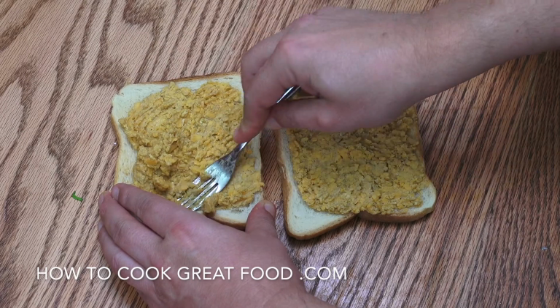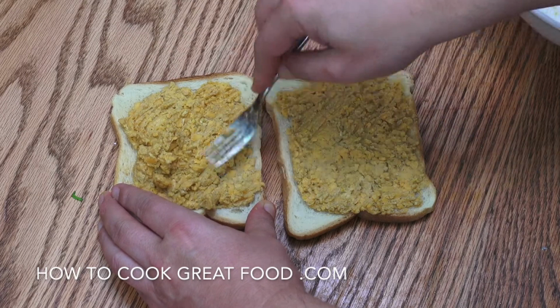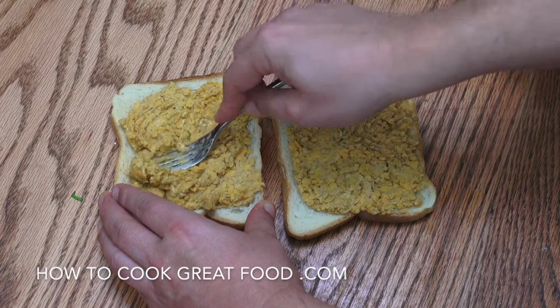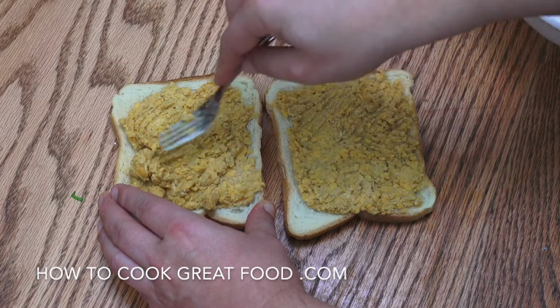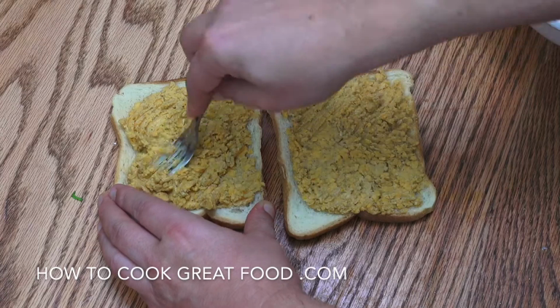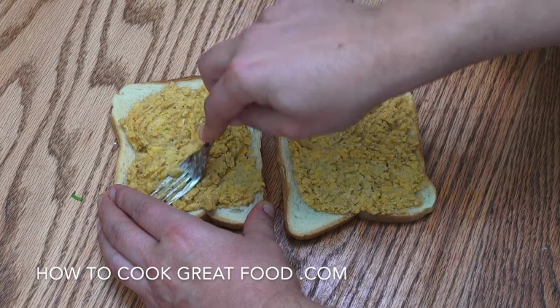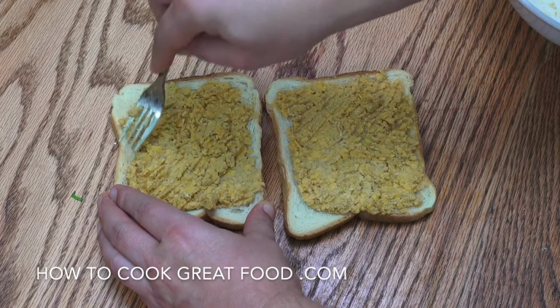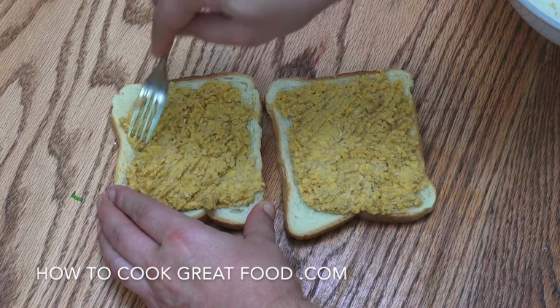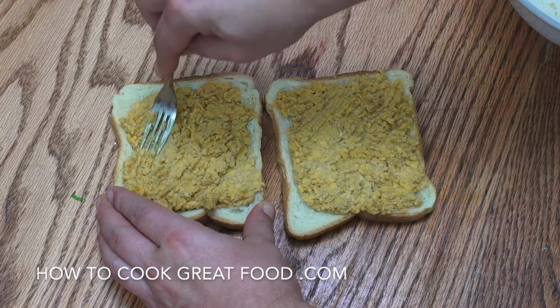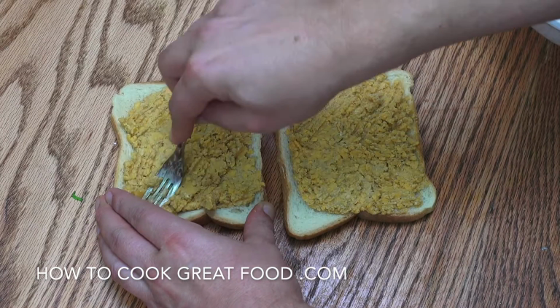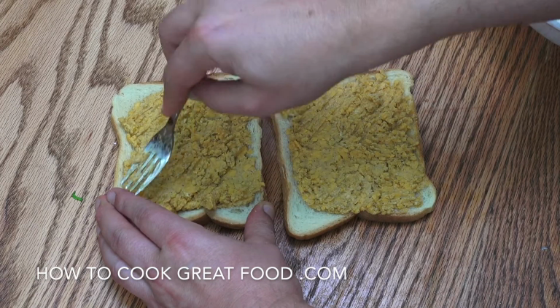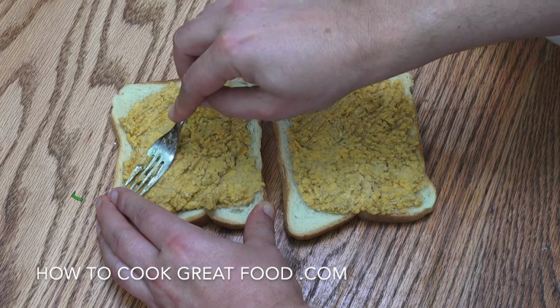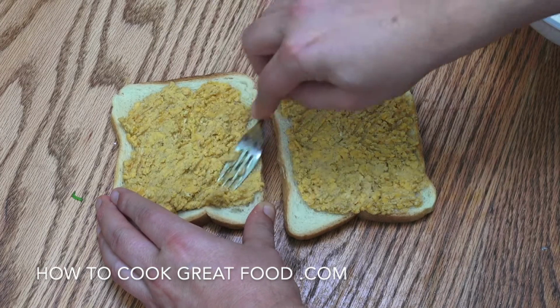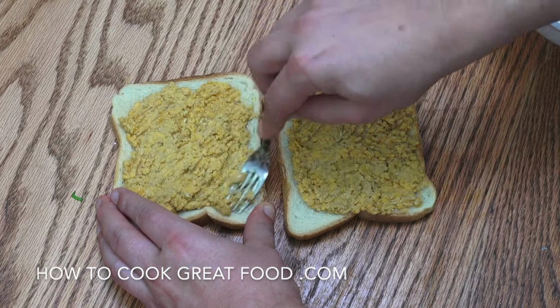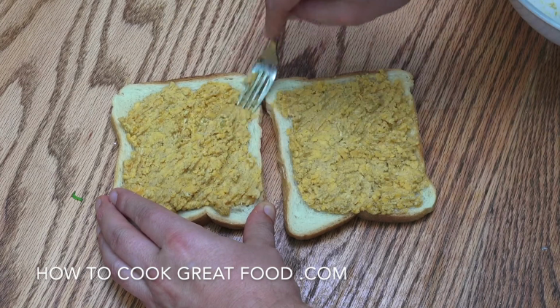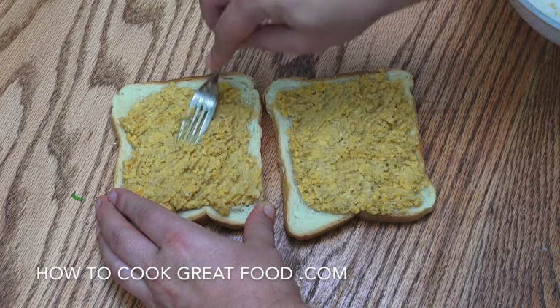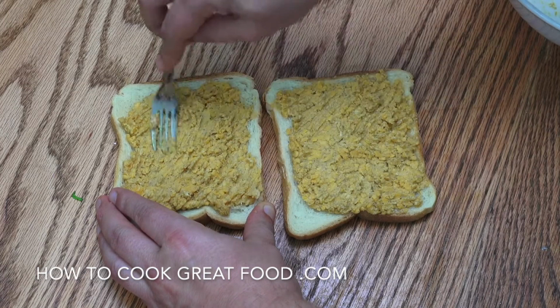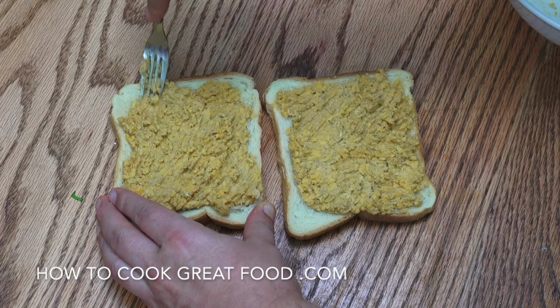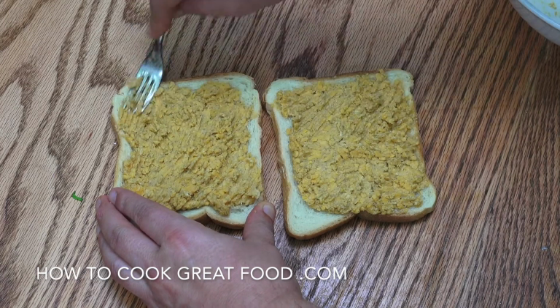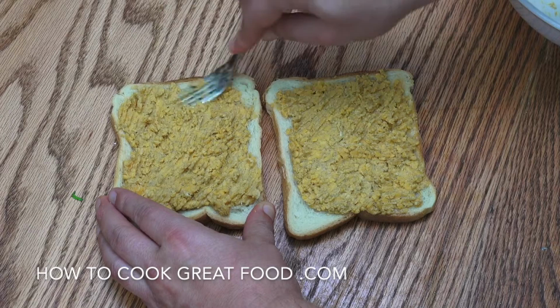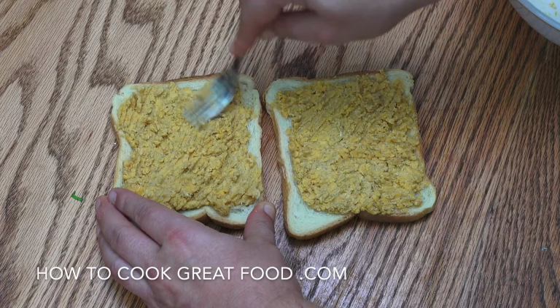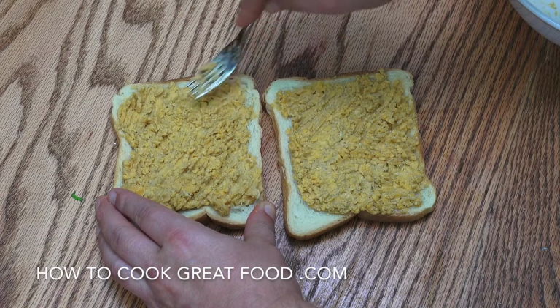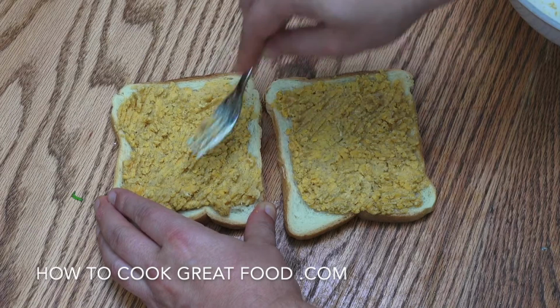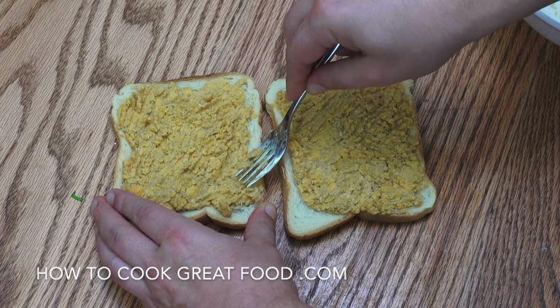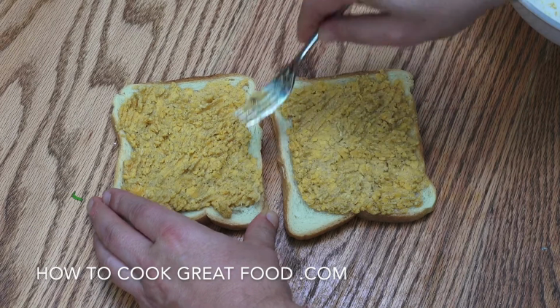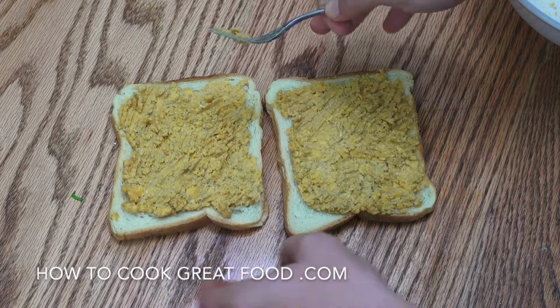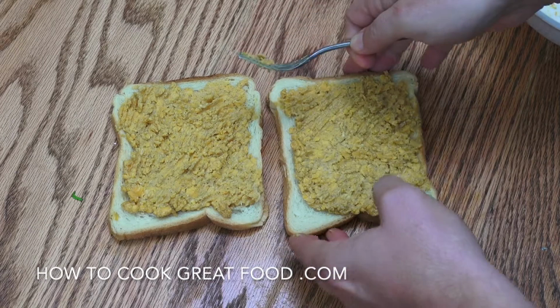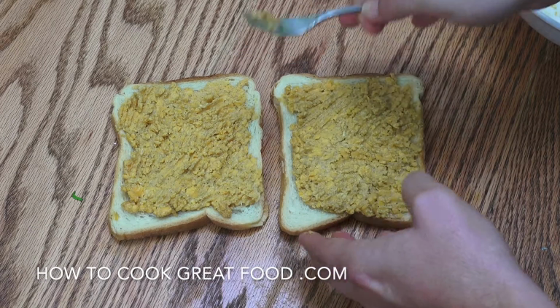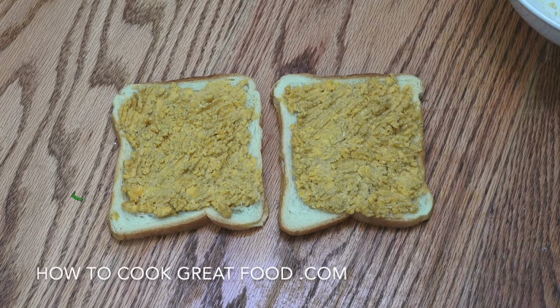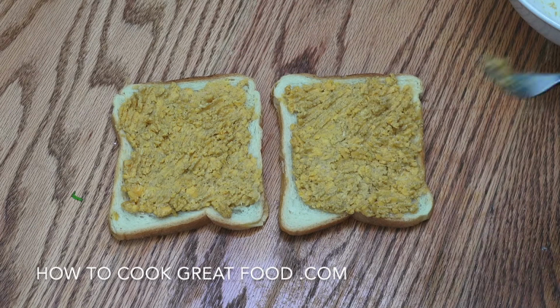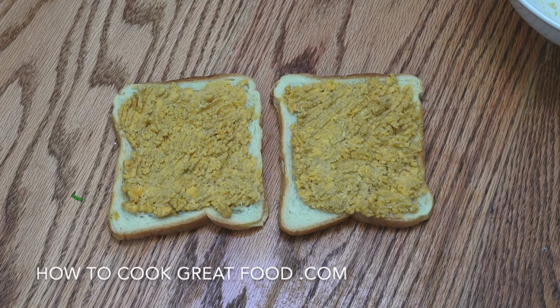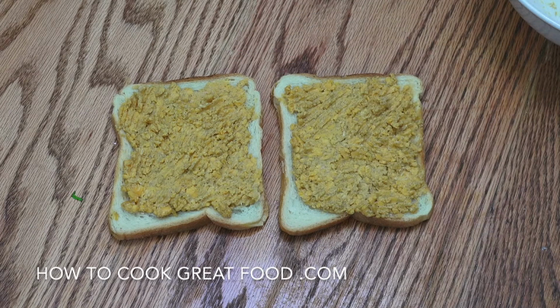Another thing you could mix into this if you like is a little bit of Marmite. Get some Marmite in the mix and get that going — that can really make it tangy. But that's it, super easy. Under the grill. See you in a minute.